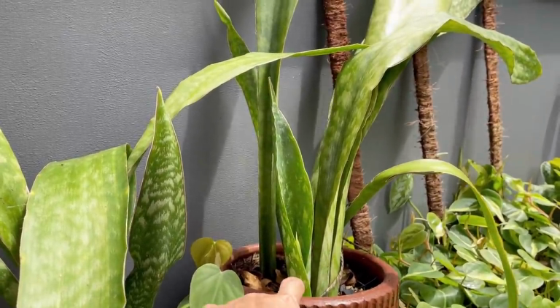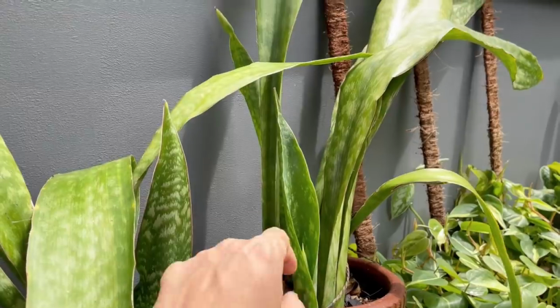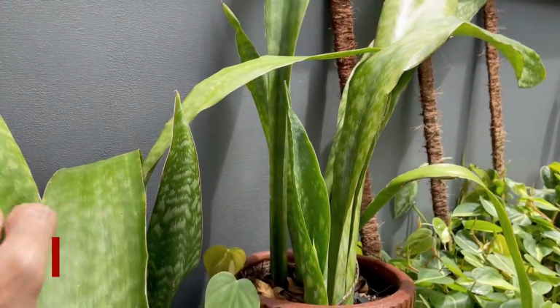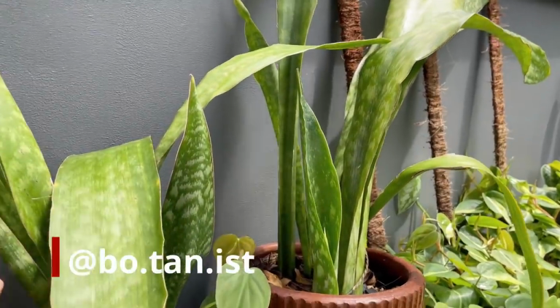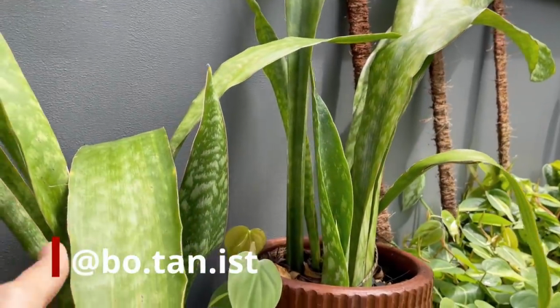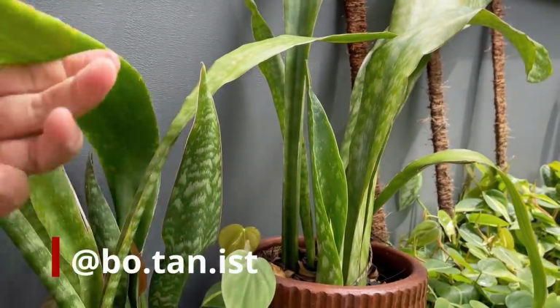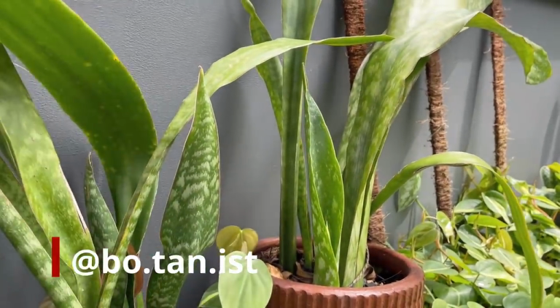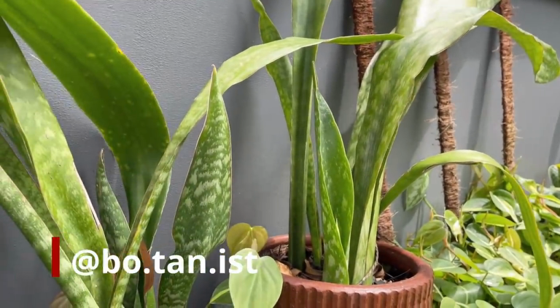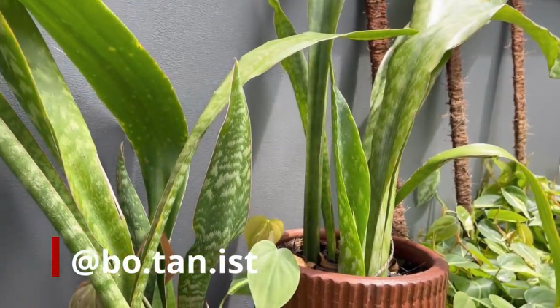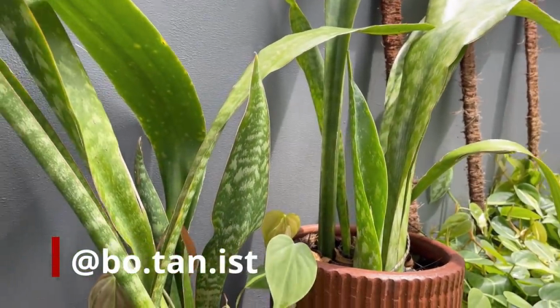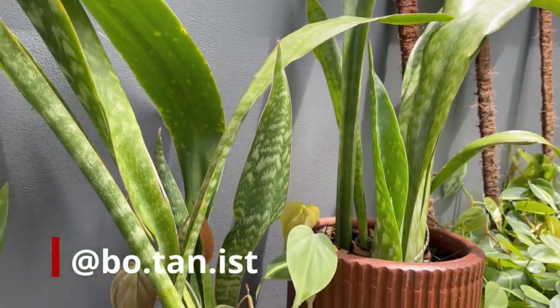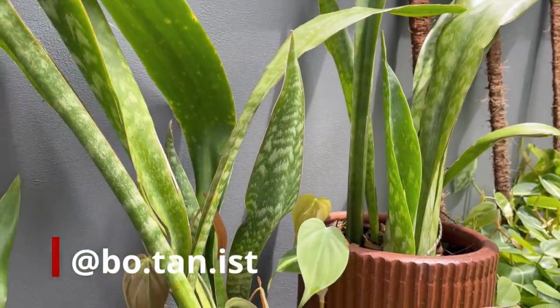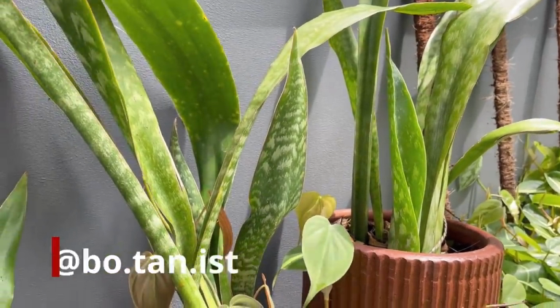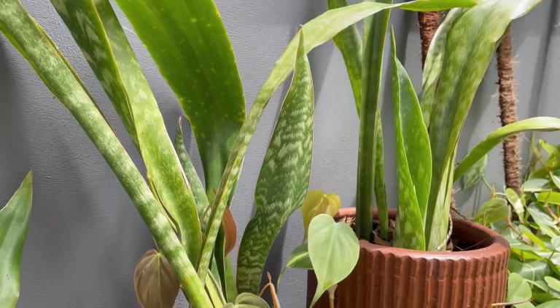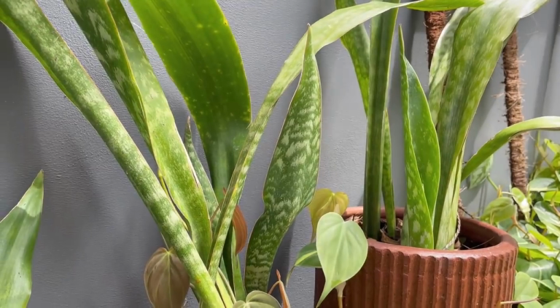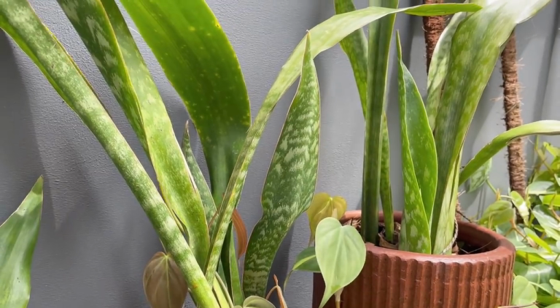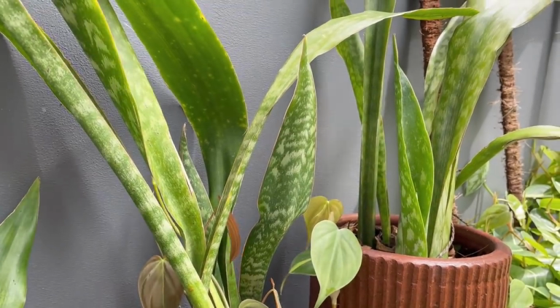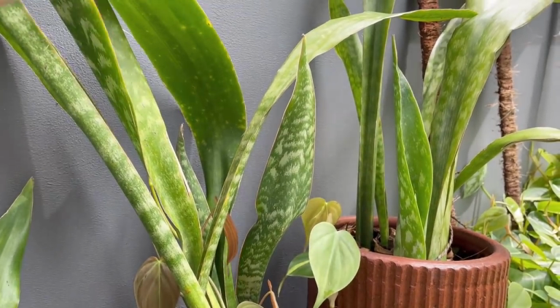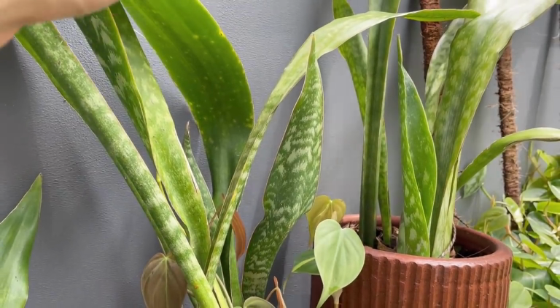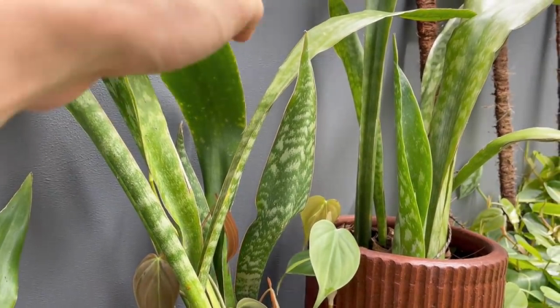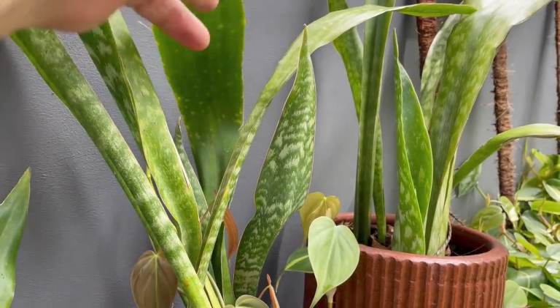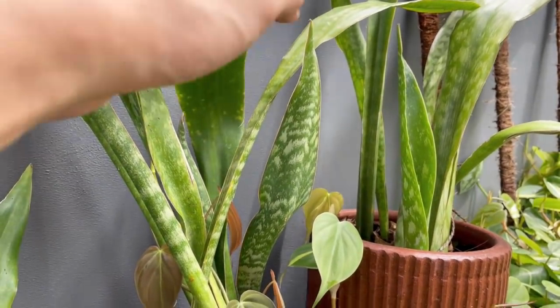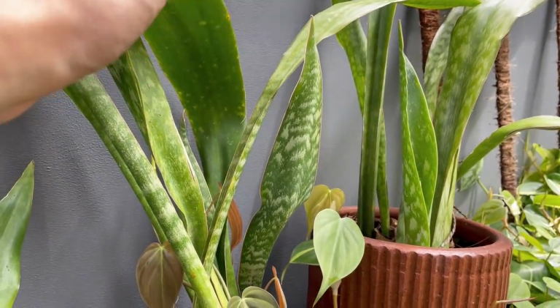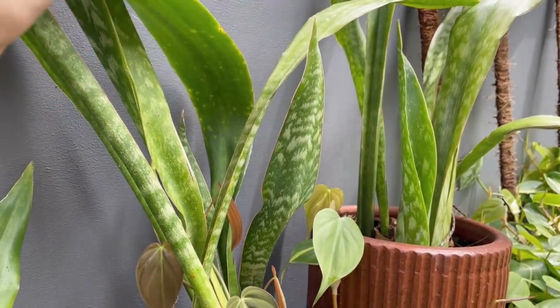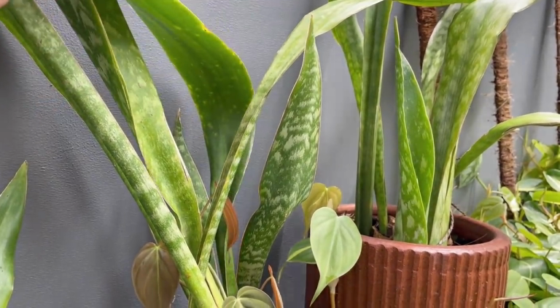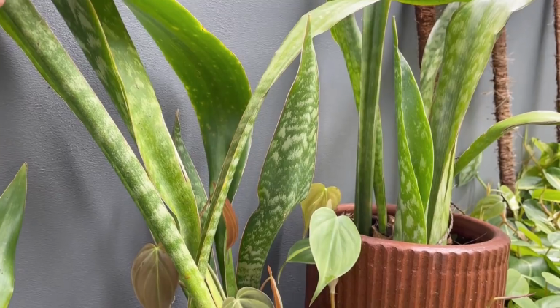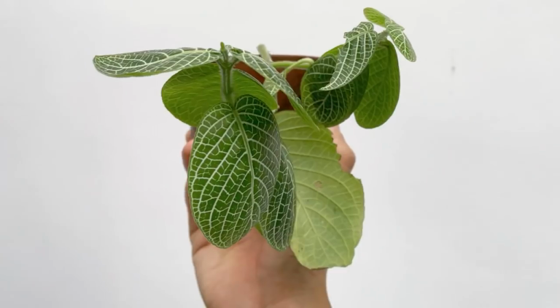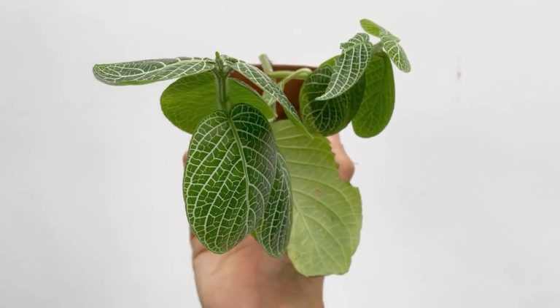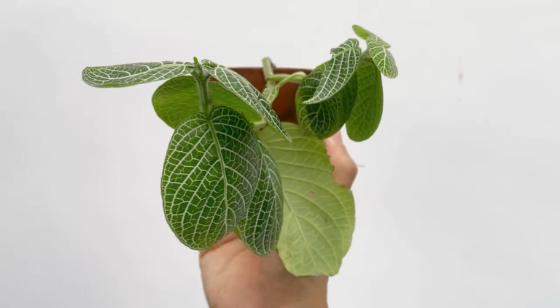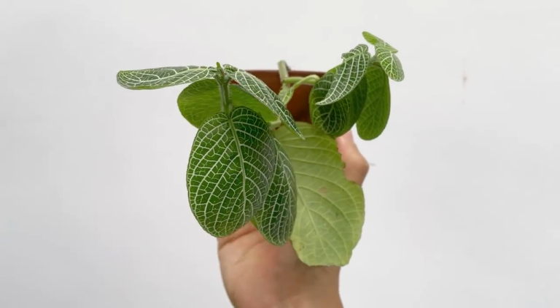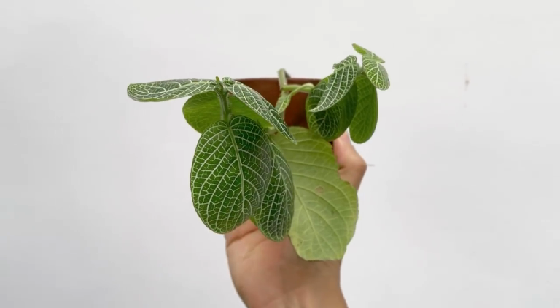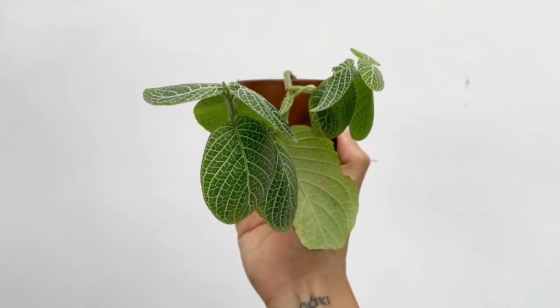I'm at botanist on Instagram if you want to DM me any questions regarding plant care and propagations — I'll try my best to get back to you. Do stay safe and take care. I'll see you in the next video, bye!